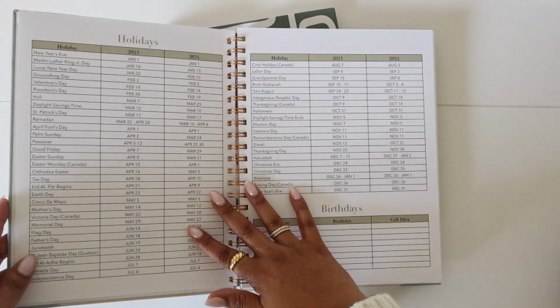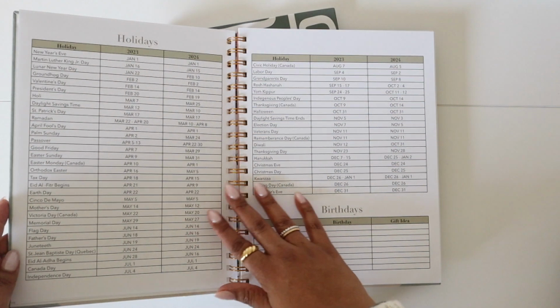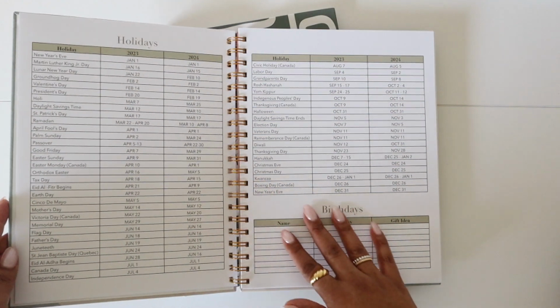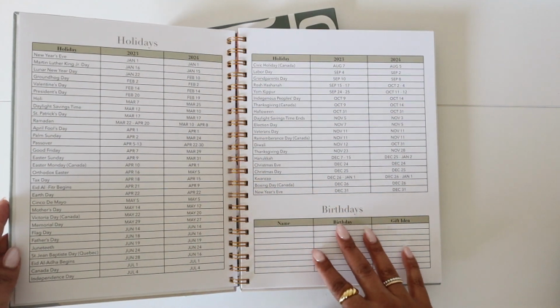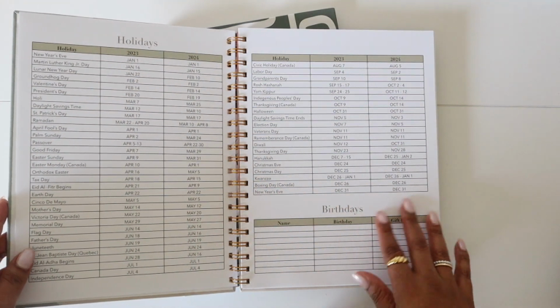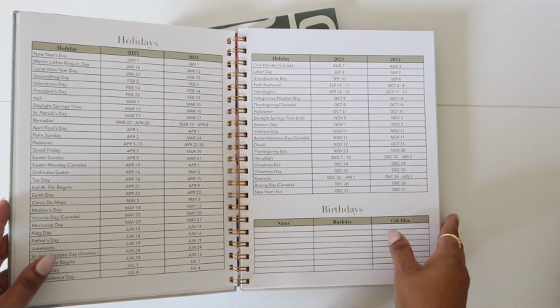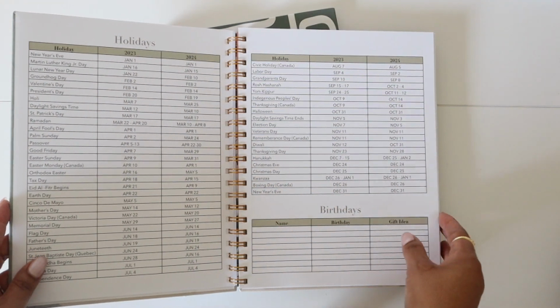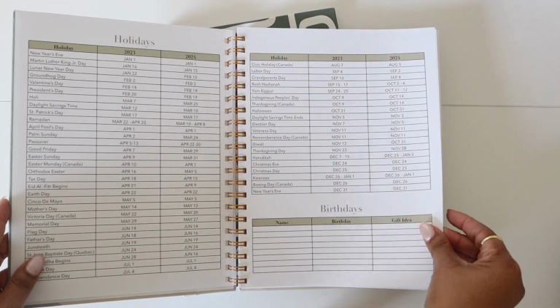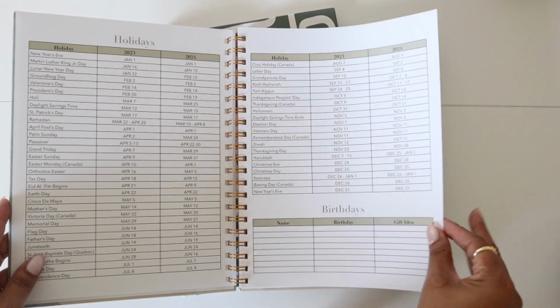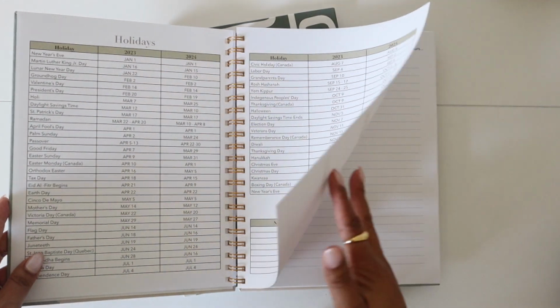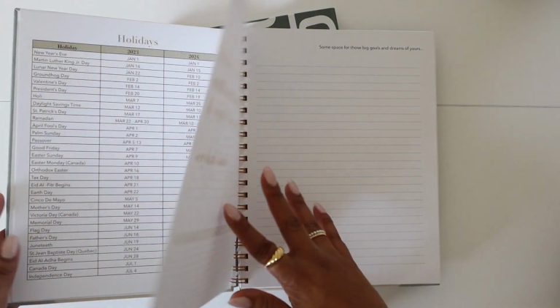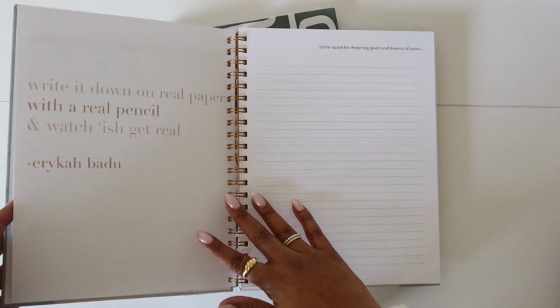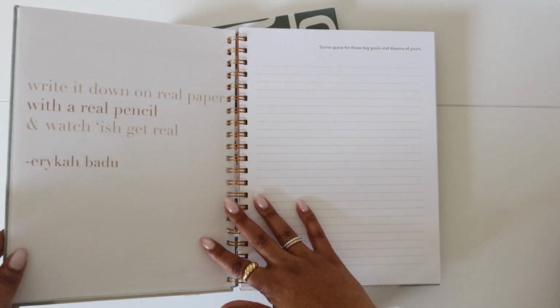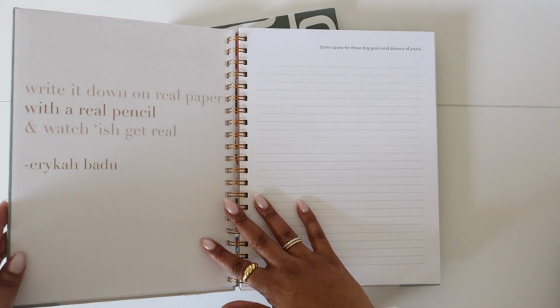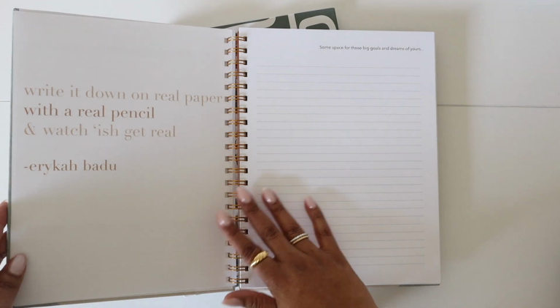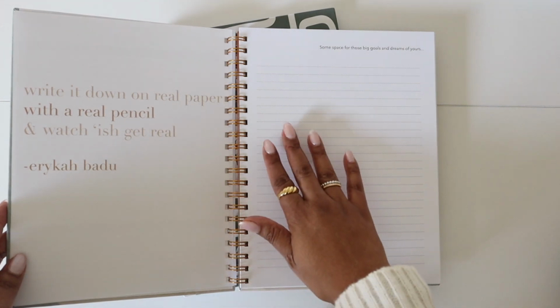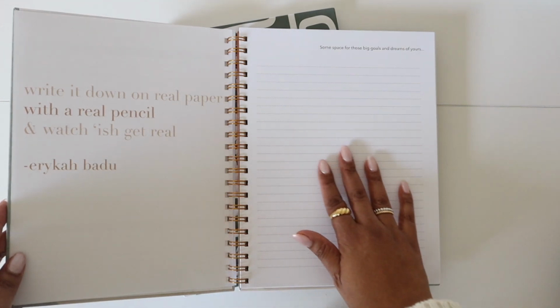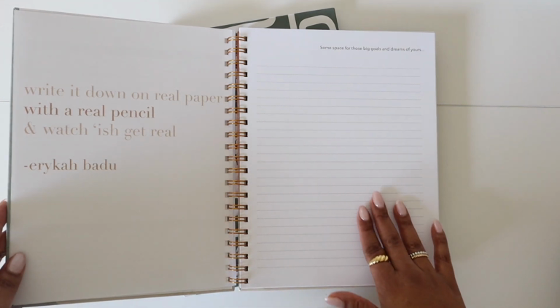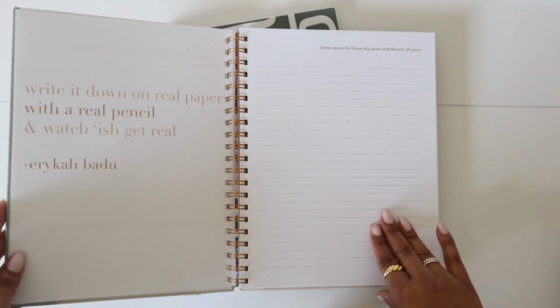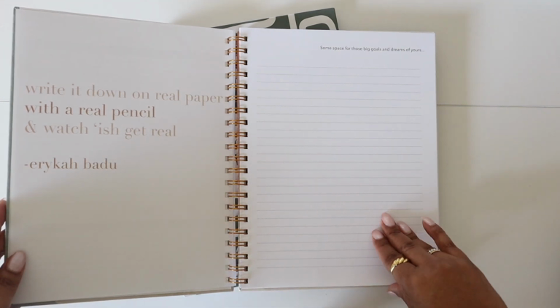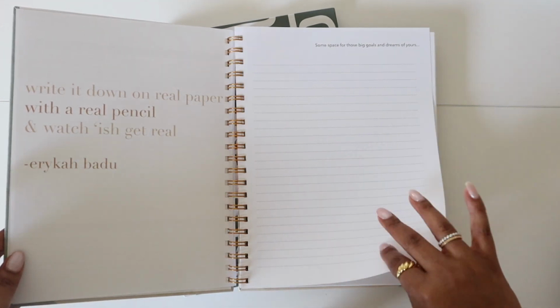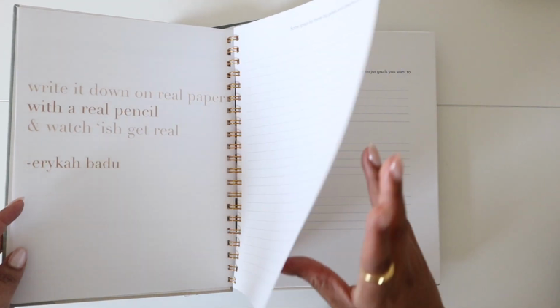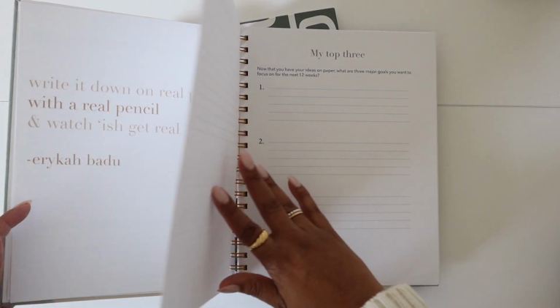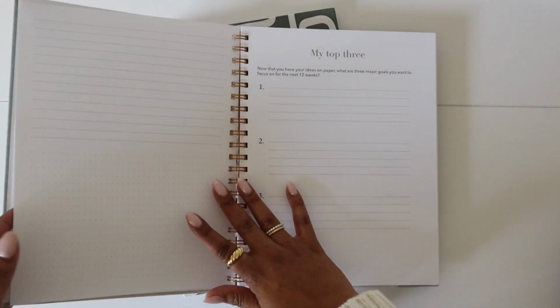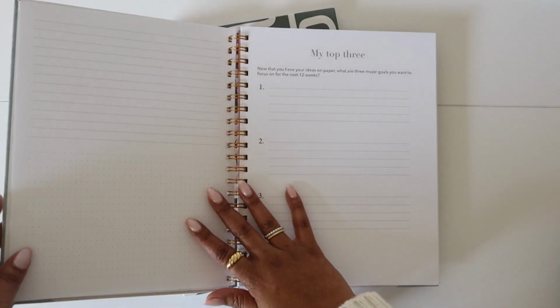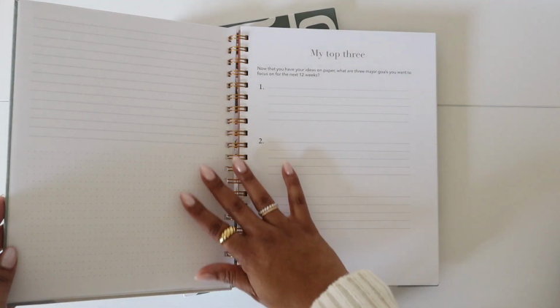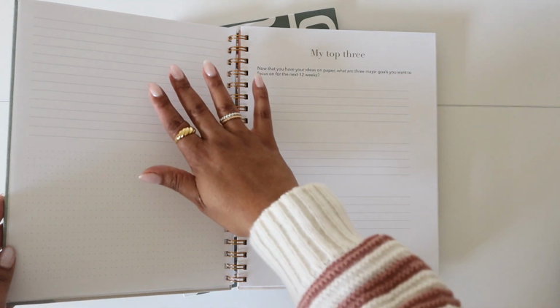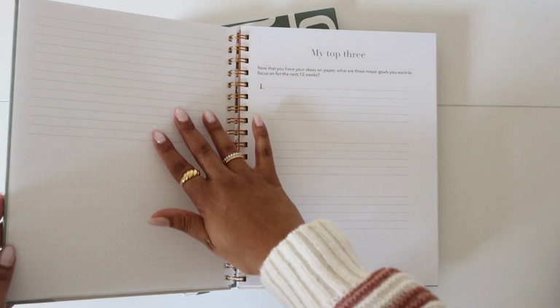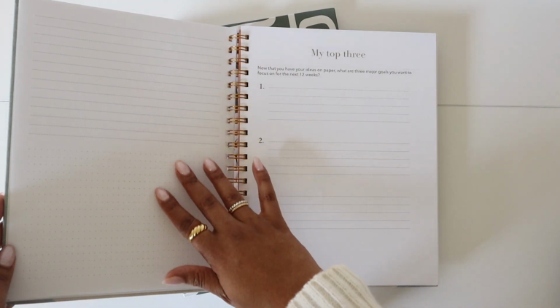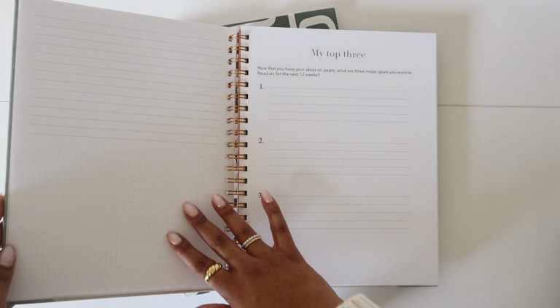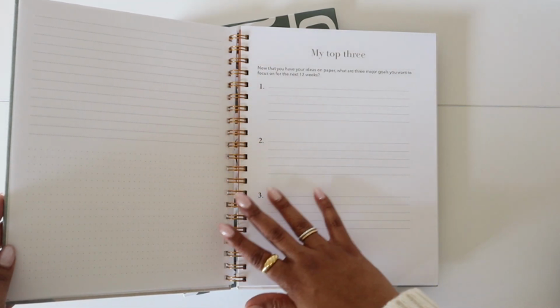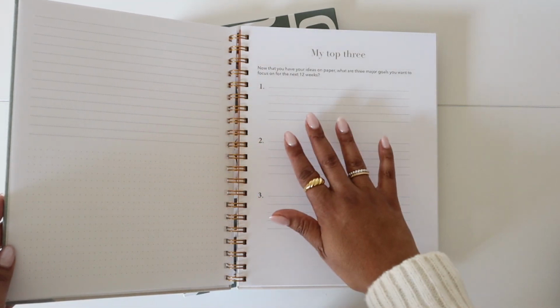And then holidays and birthdays. Even though it's undated, we still want it to guide you through the year. Each month starts out with a cool quote — this one is from Erykah Badu — along with some space to just get some ideas out.